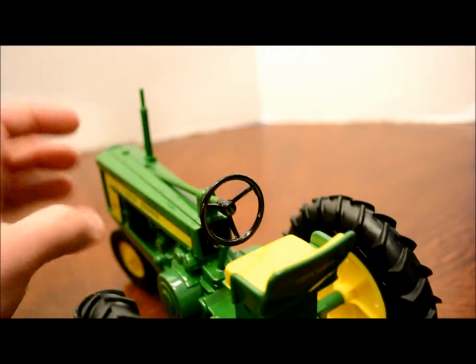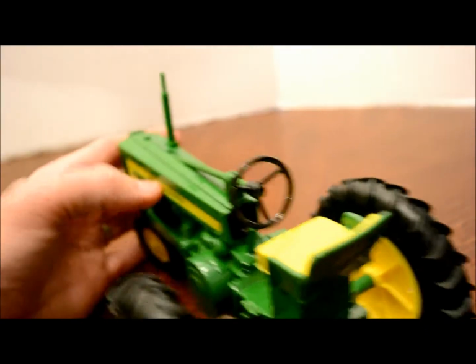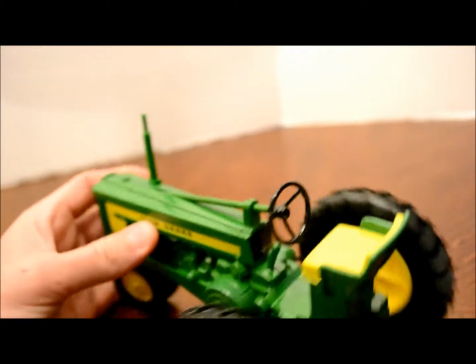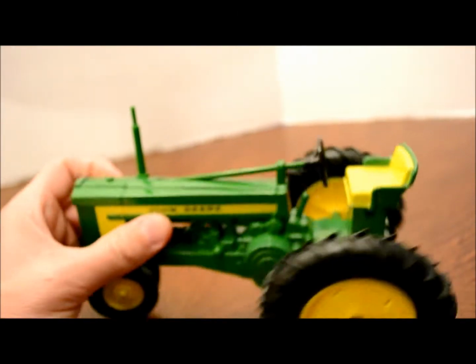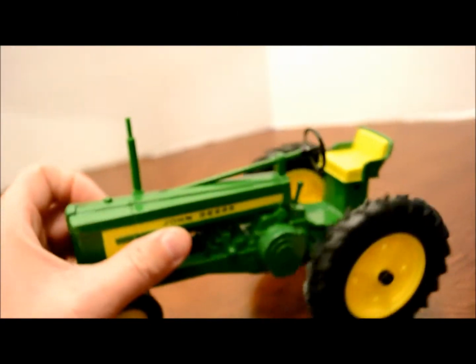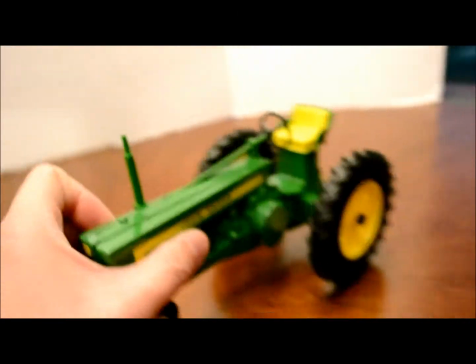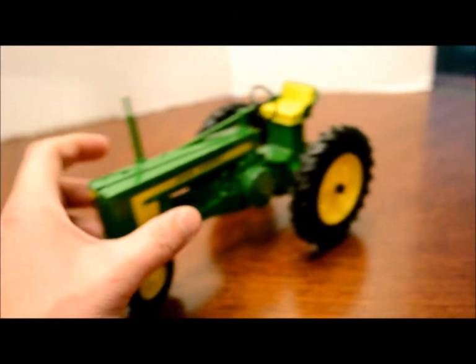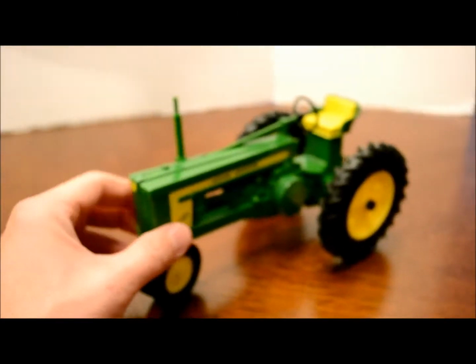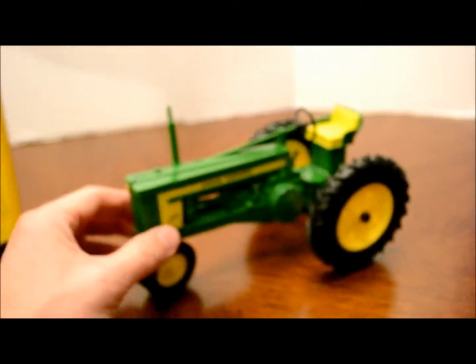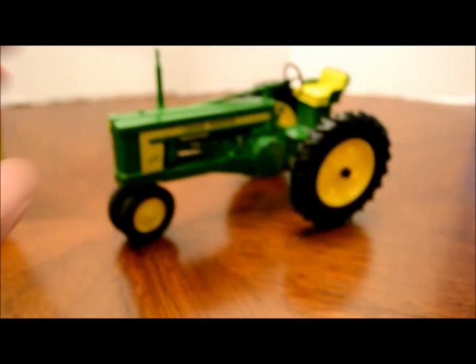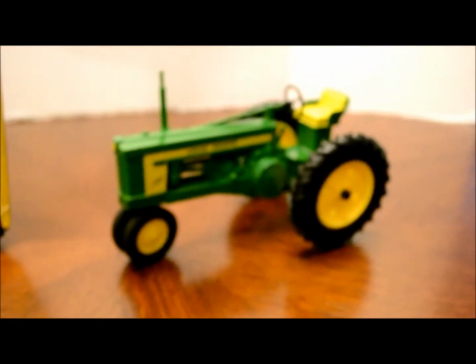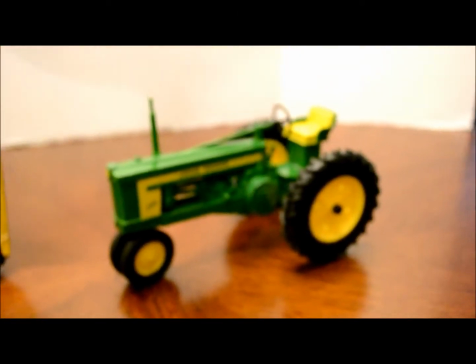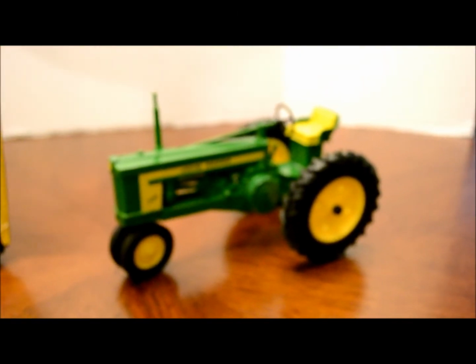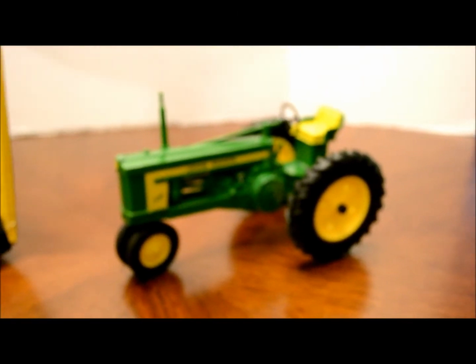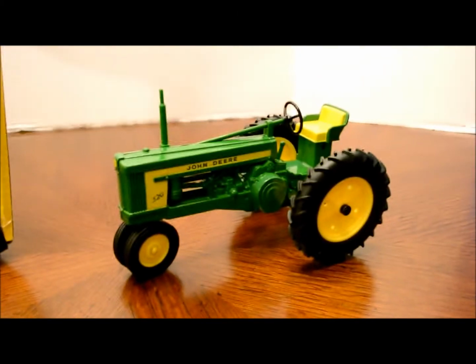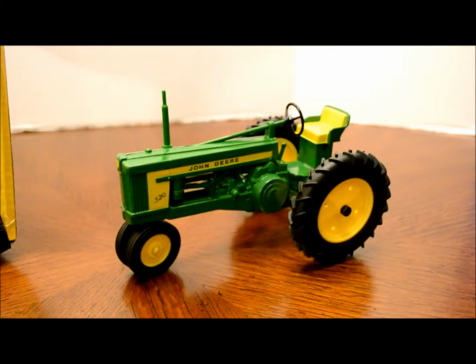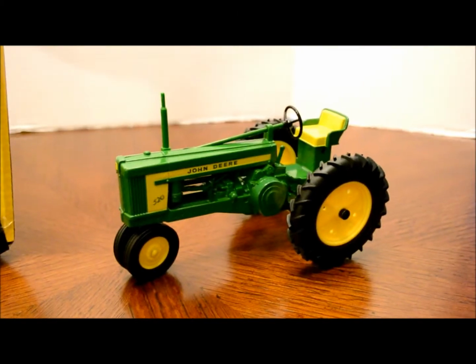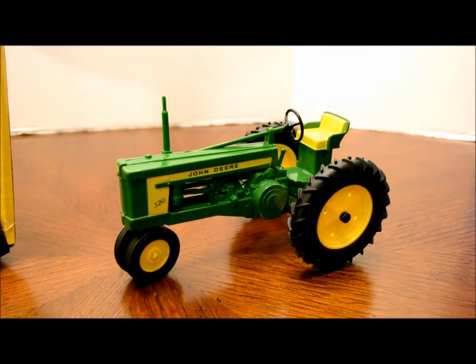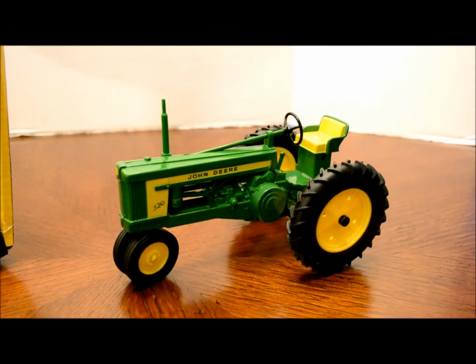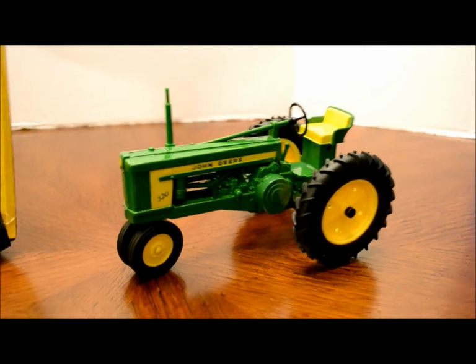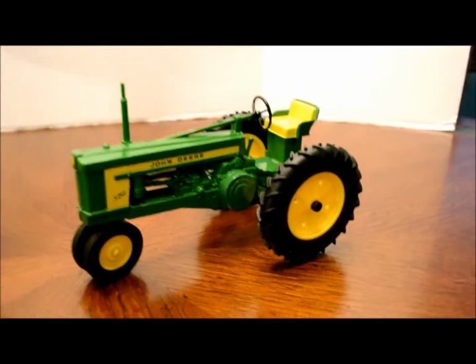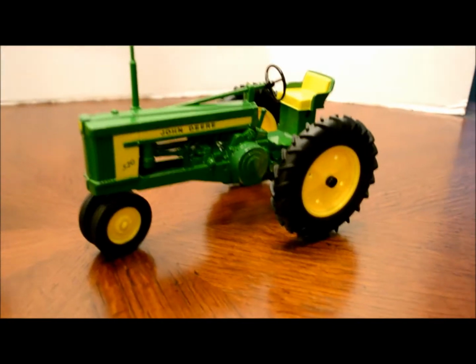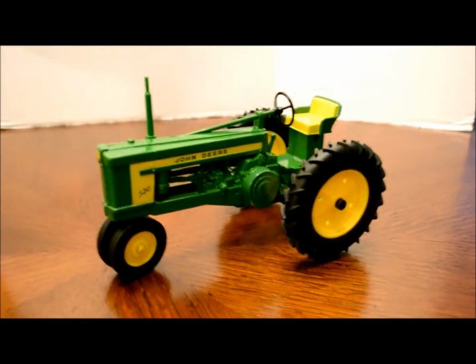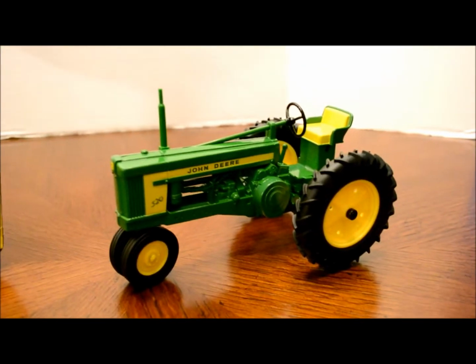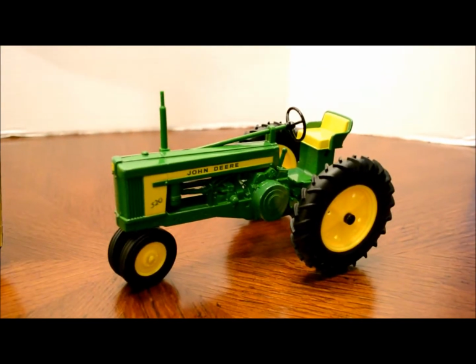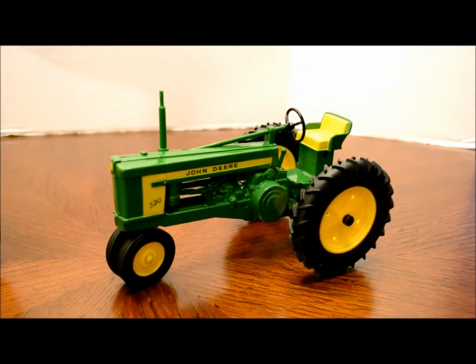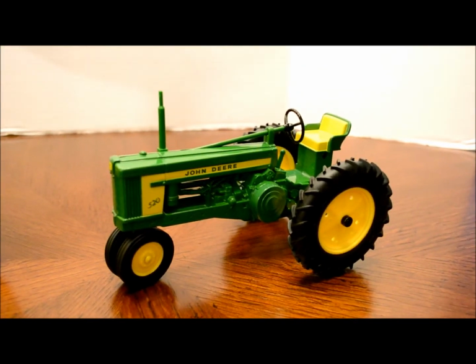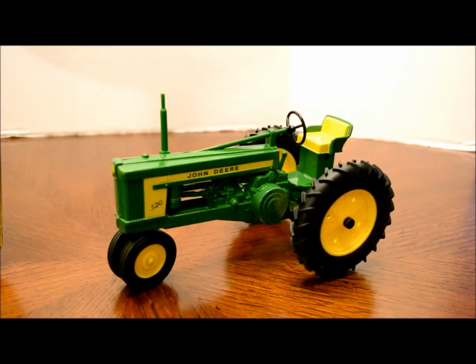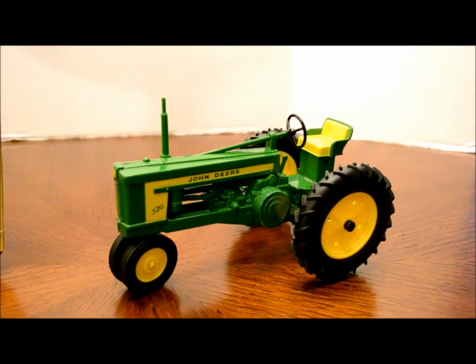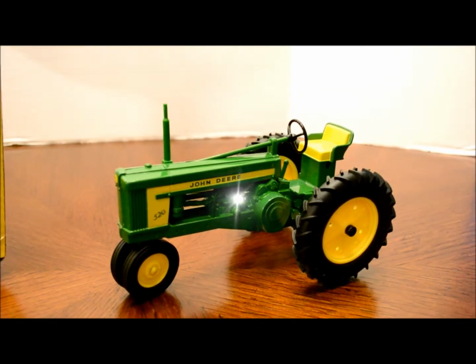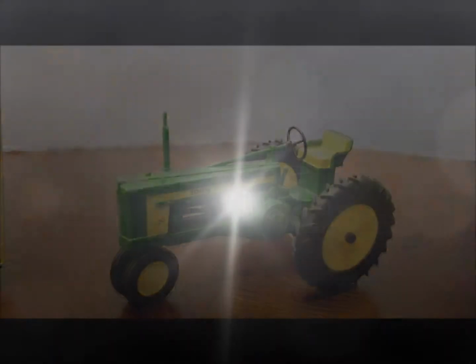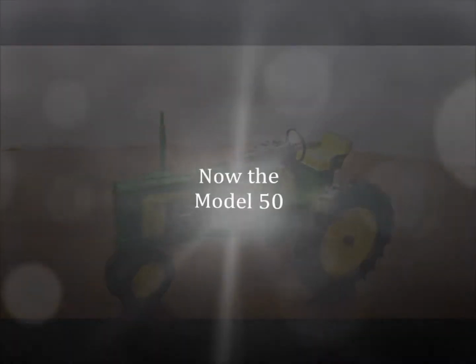Overall, a really cool 520 — this will be a great addition to my collection. And now we'll open up the 50.